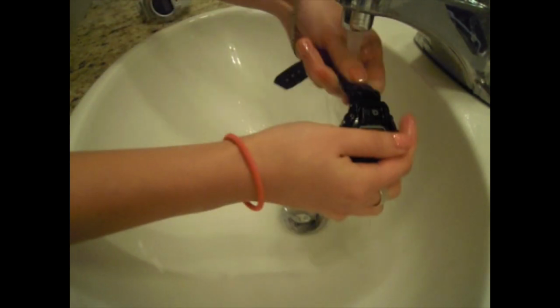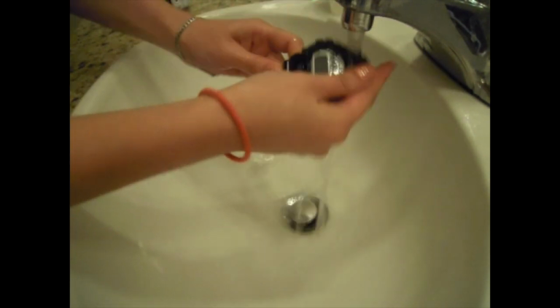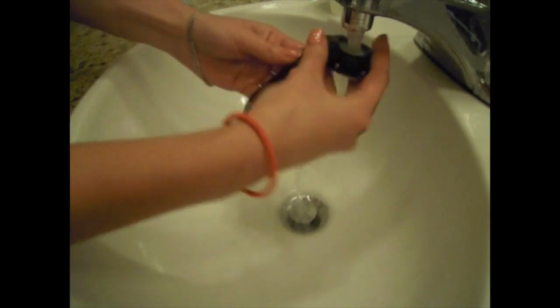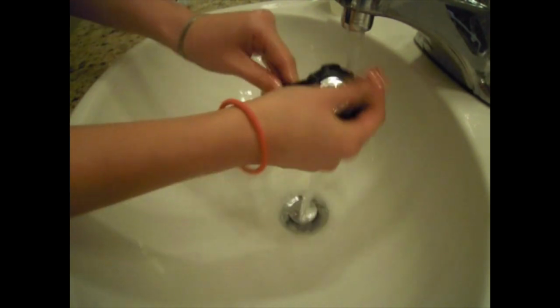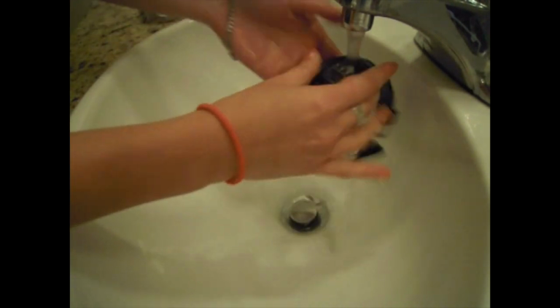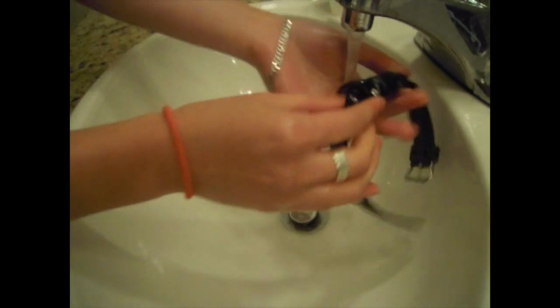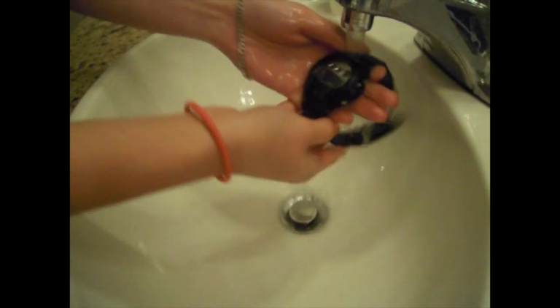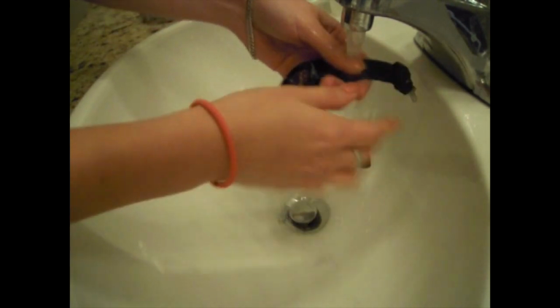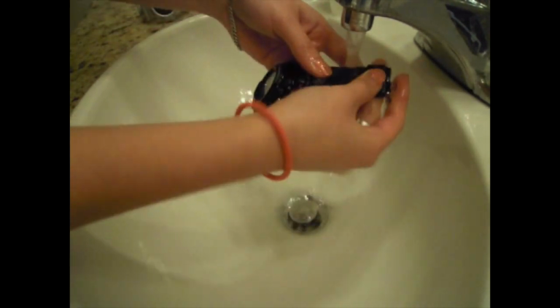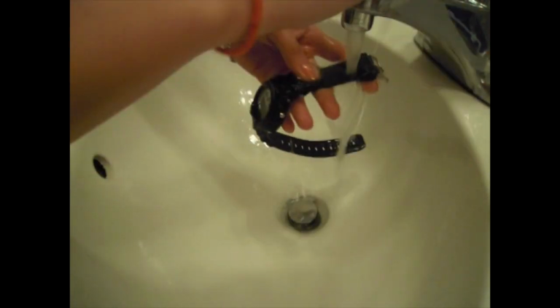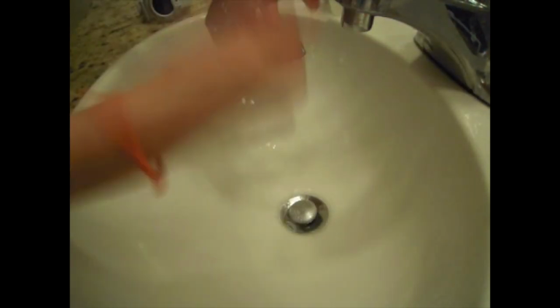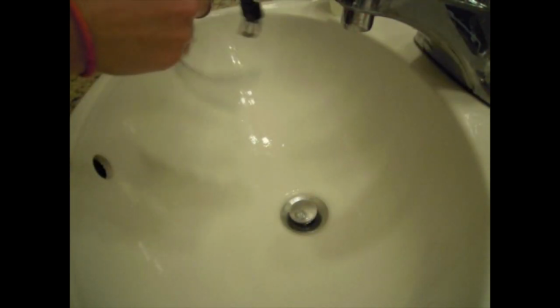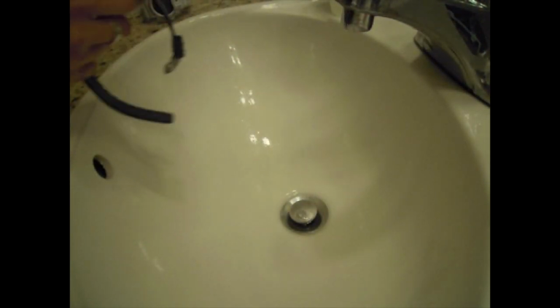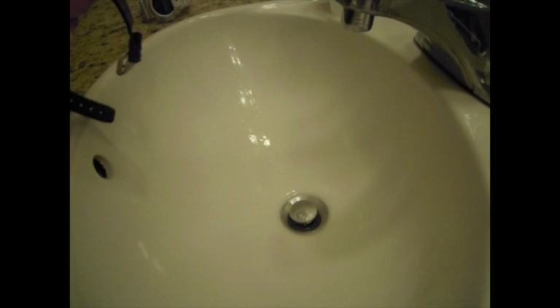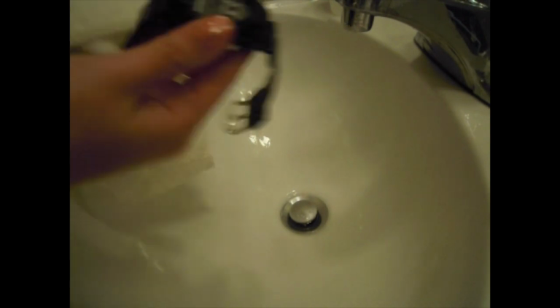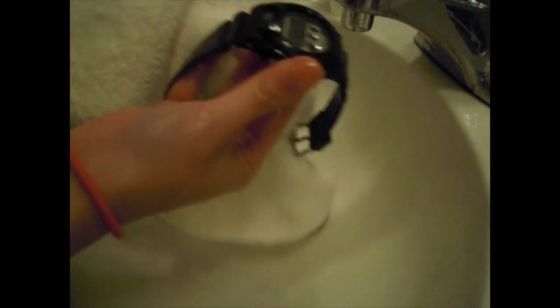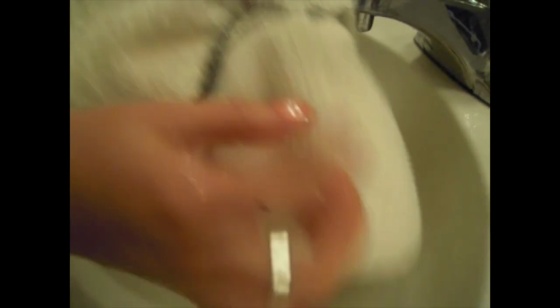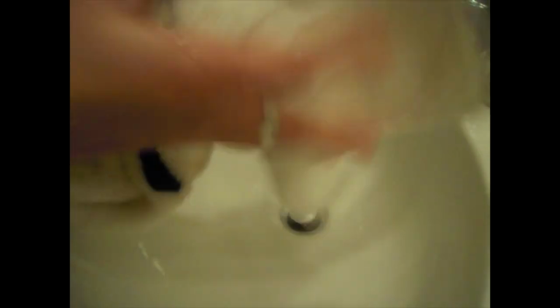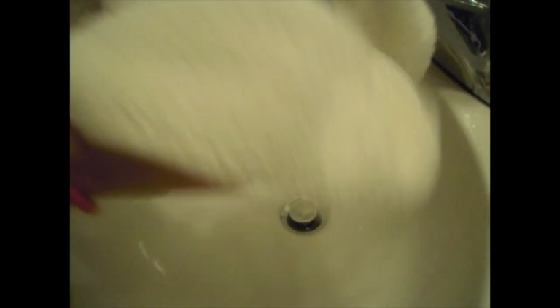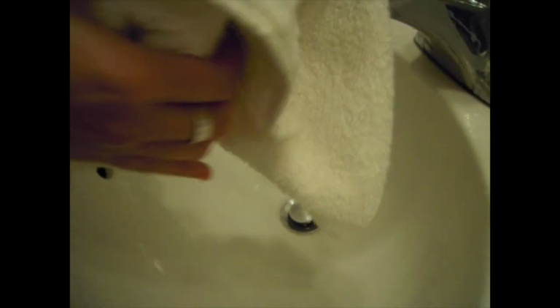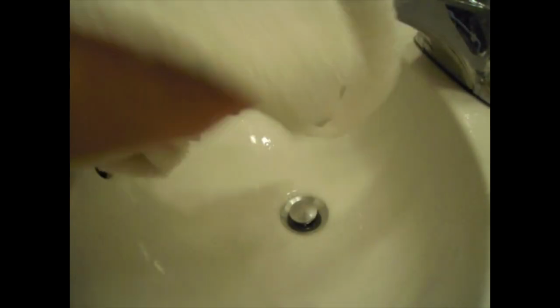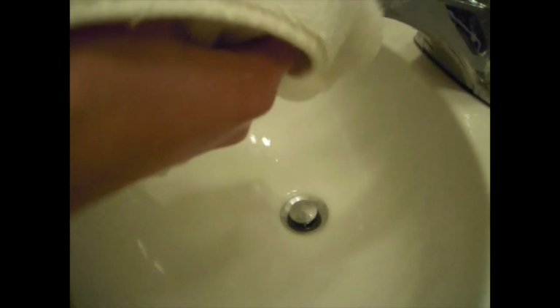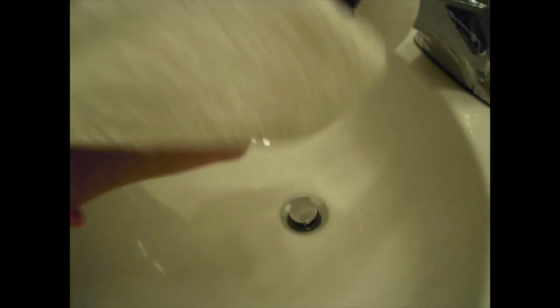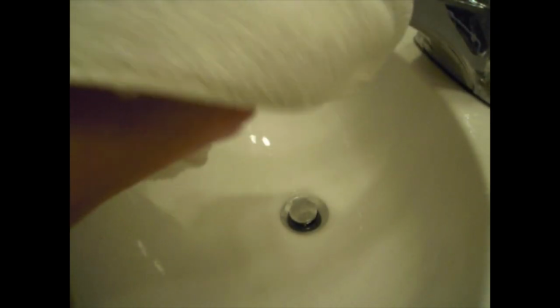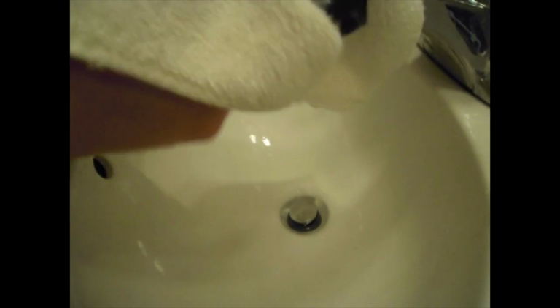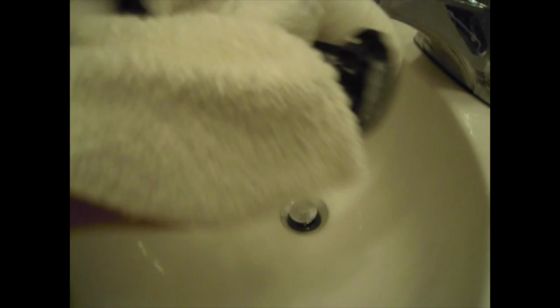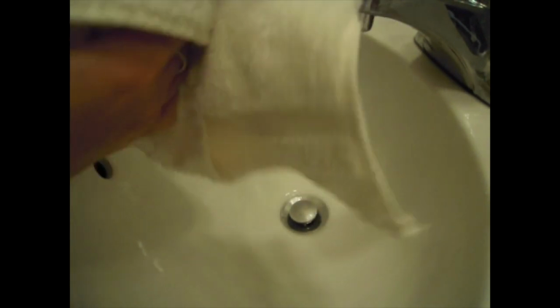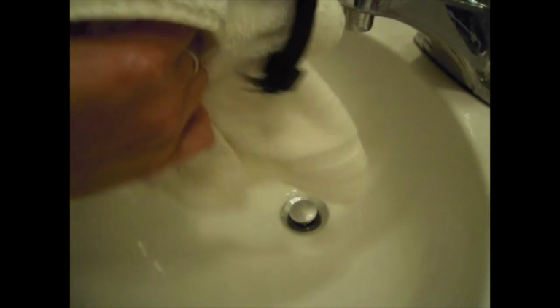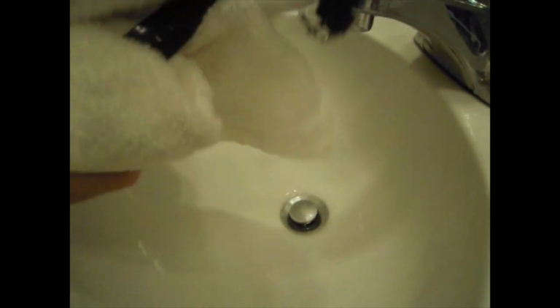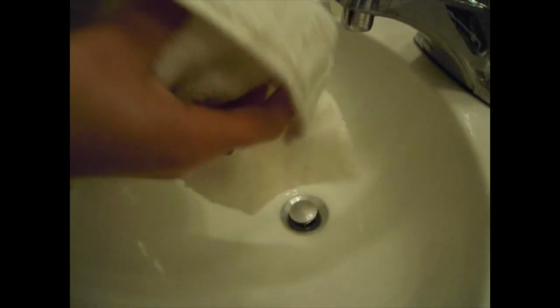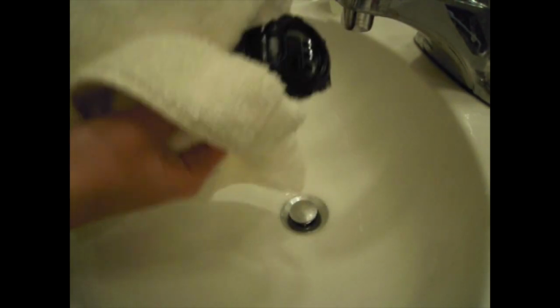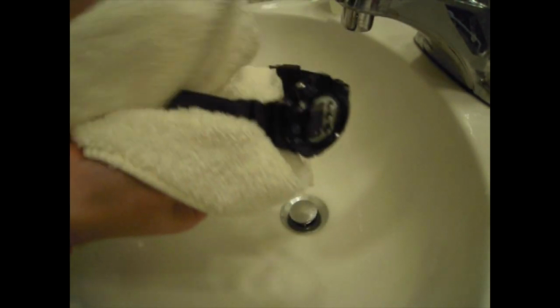I suggest that you do this on a regular basis just to keep all that dirt off of your watch, especially if you're not going to wear it for a long time. Just keep it in the case after you've given it a clean wash.